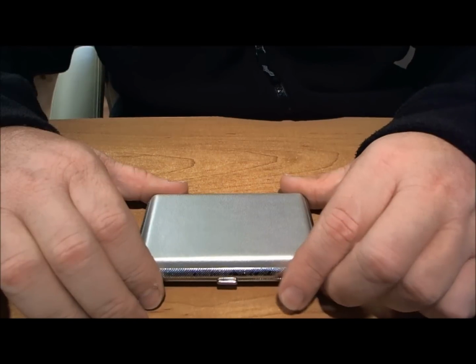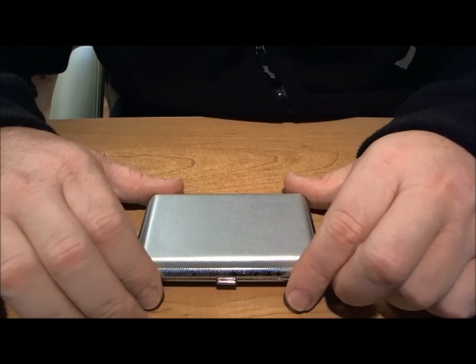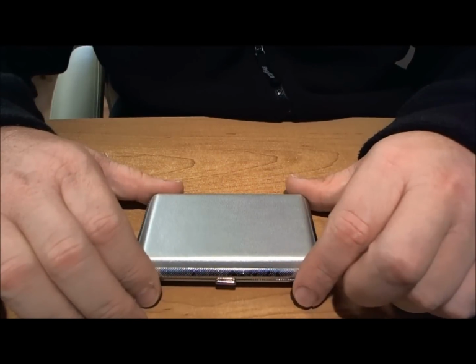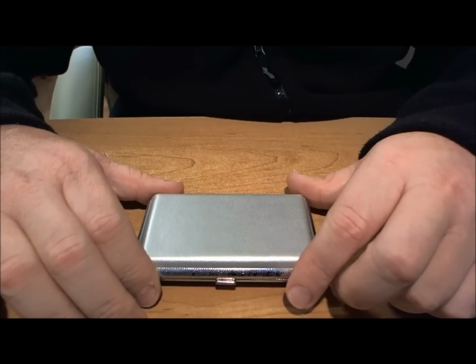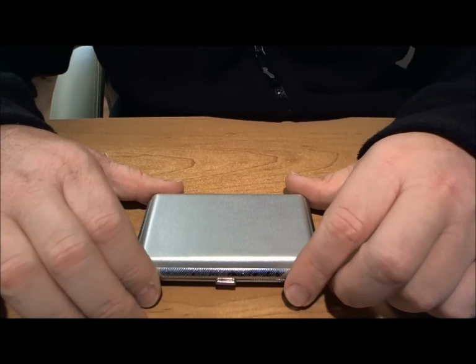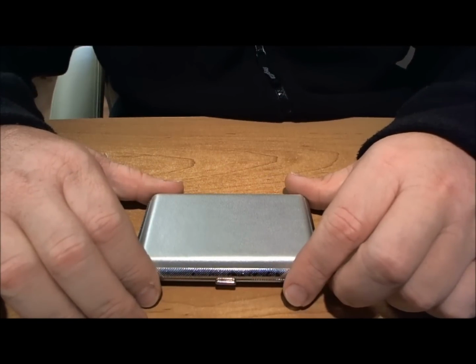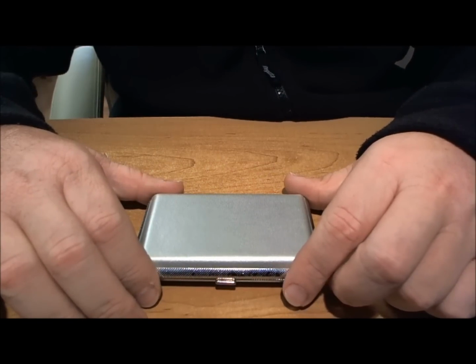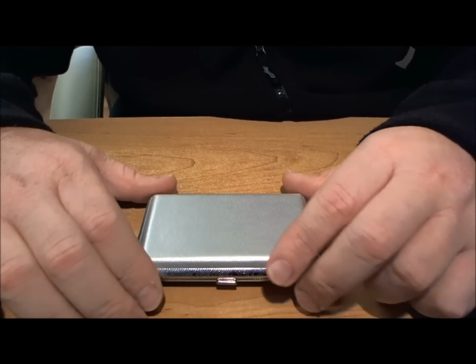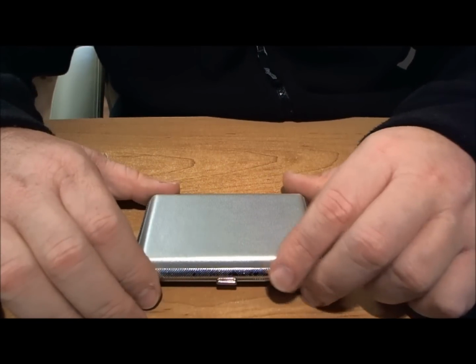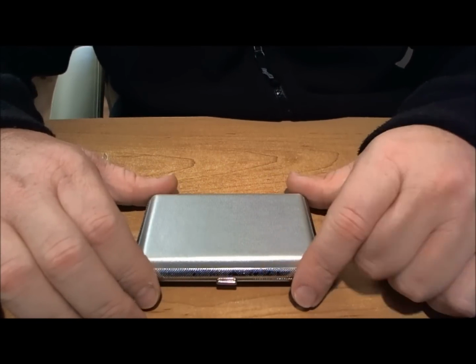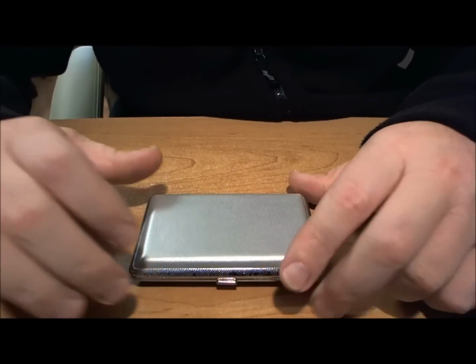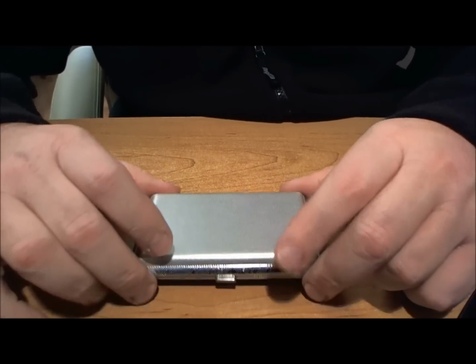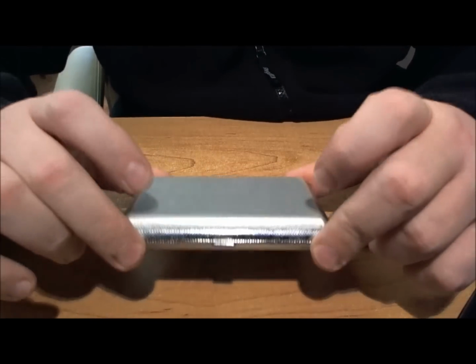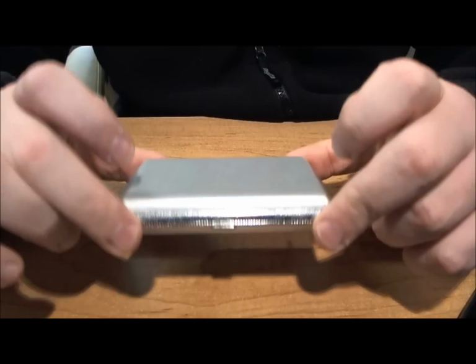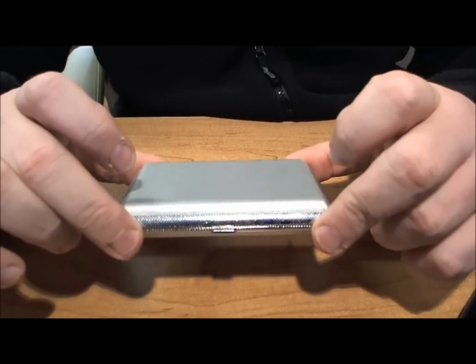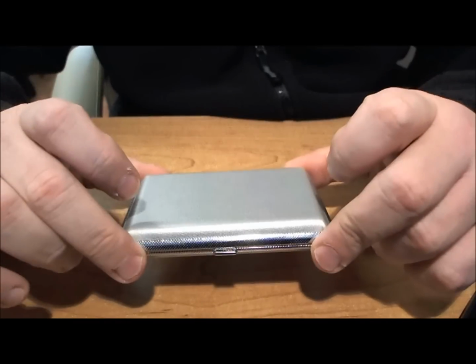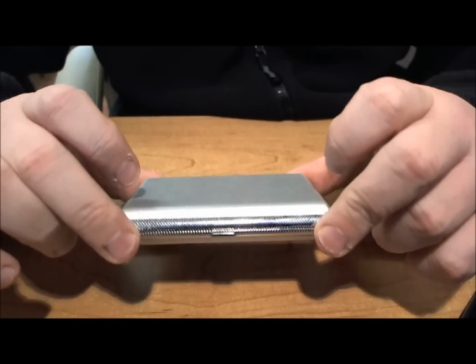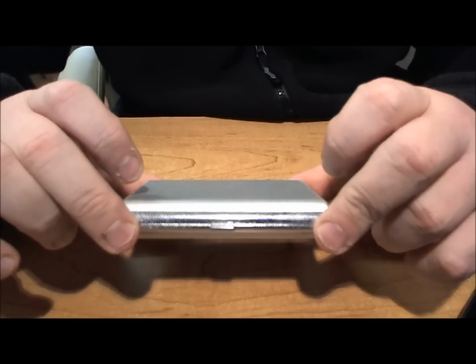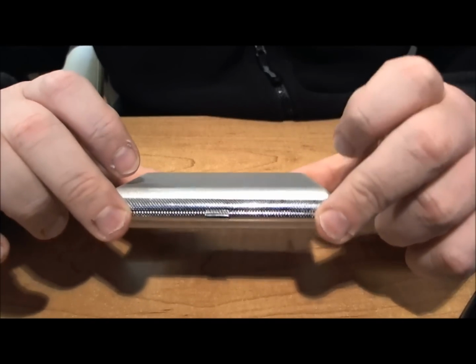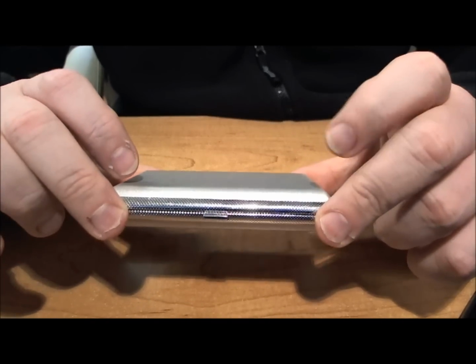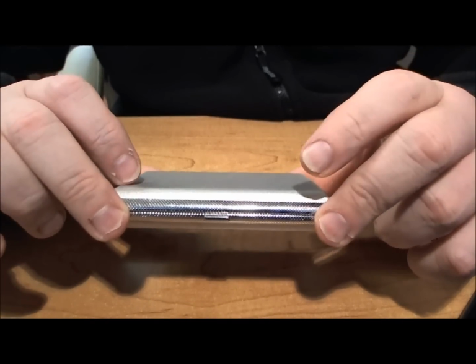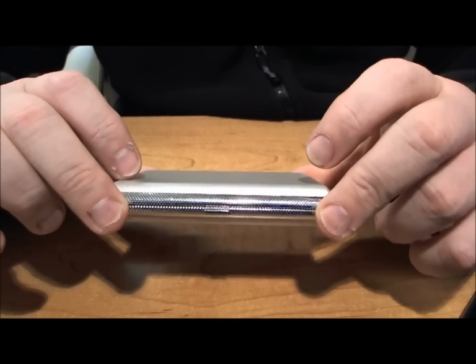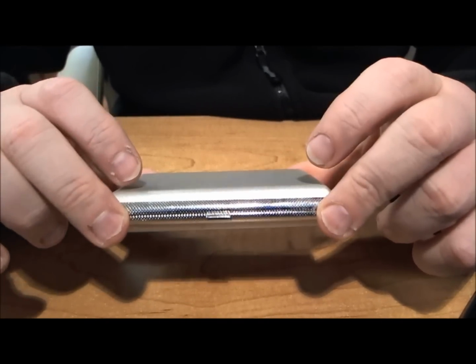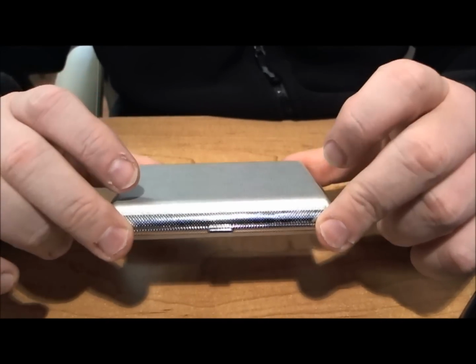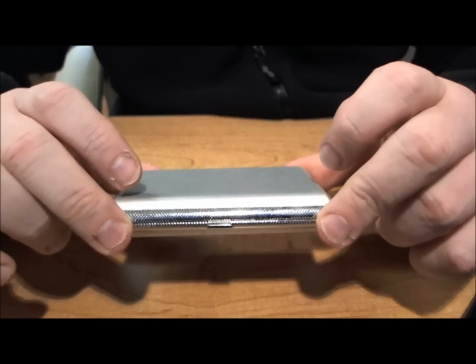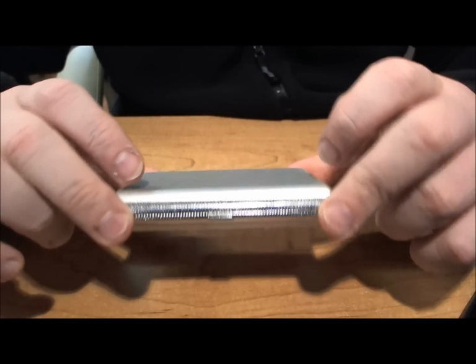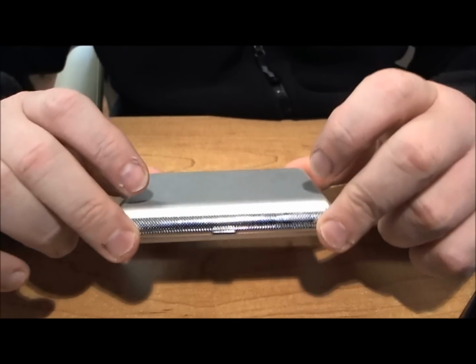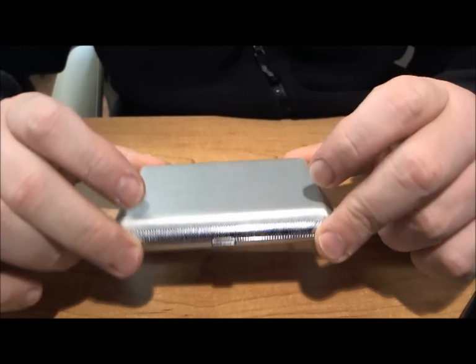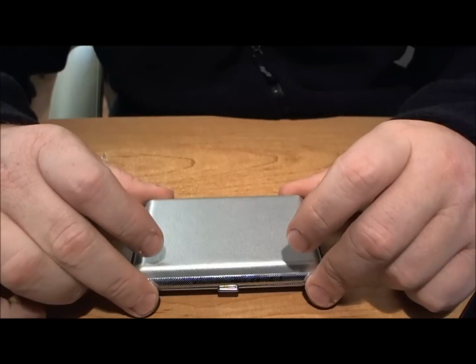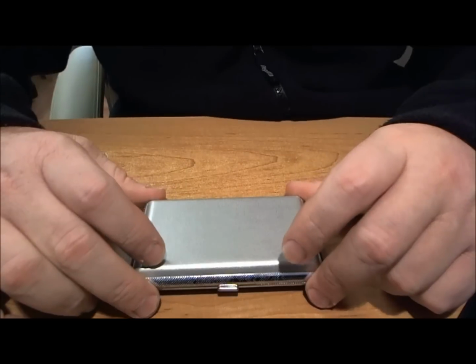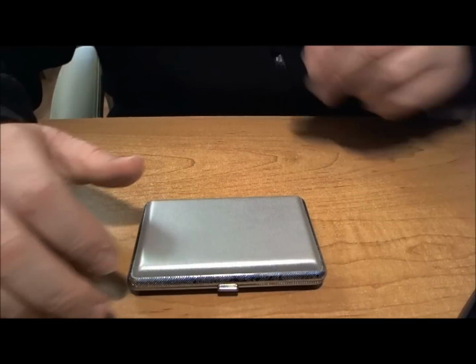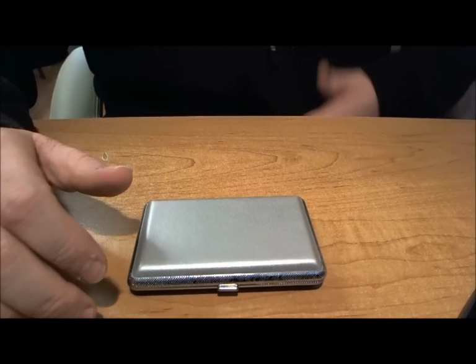Hi guys, it's Darren from safesigs.co.uk and today I just want to introduce you to this. This forms part of our Intro Vapor range, which is our introduction to vaping products that we've got out there now.